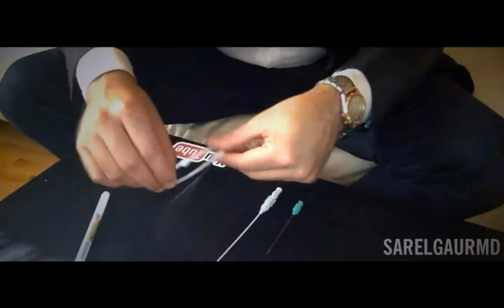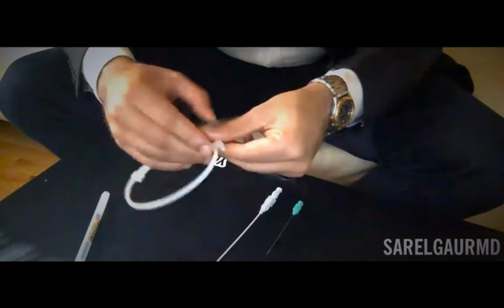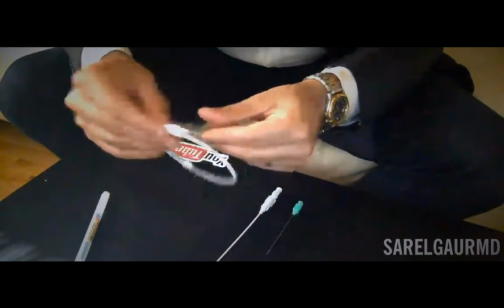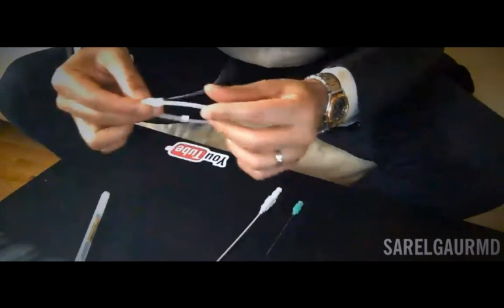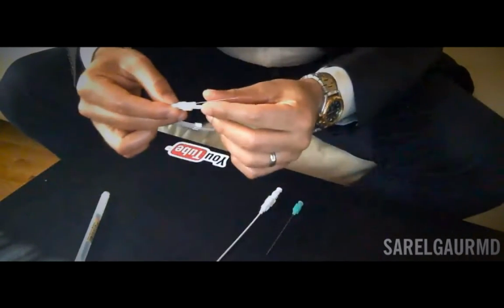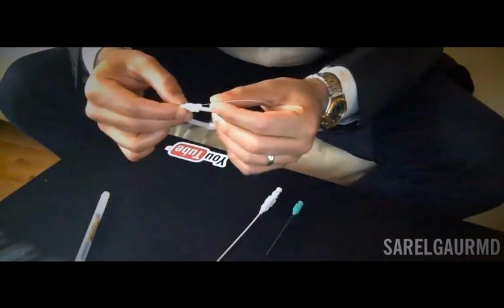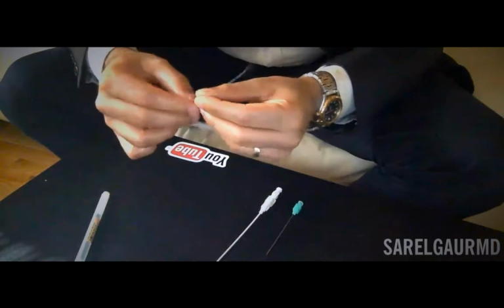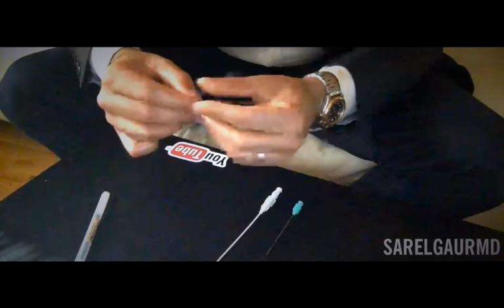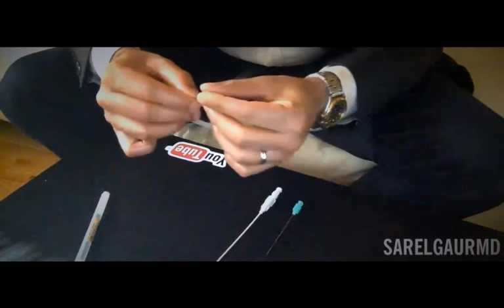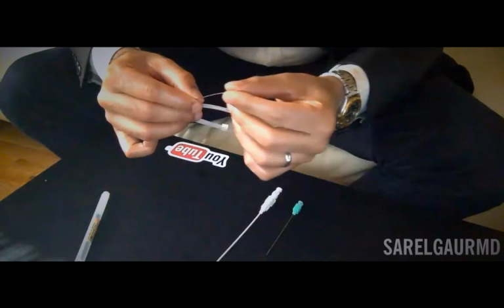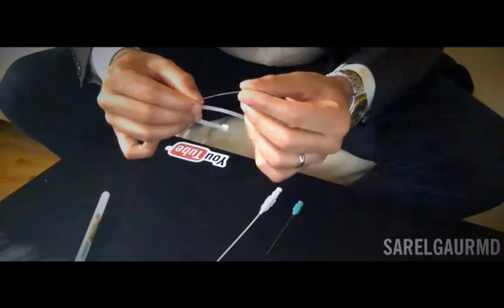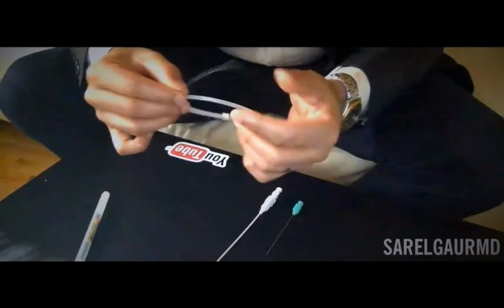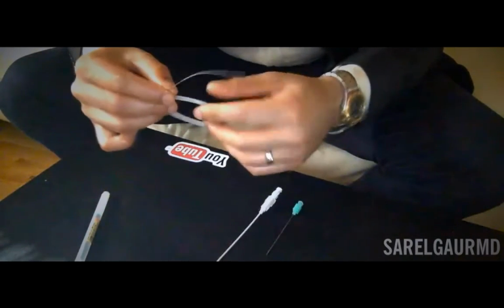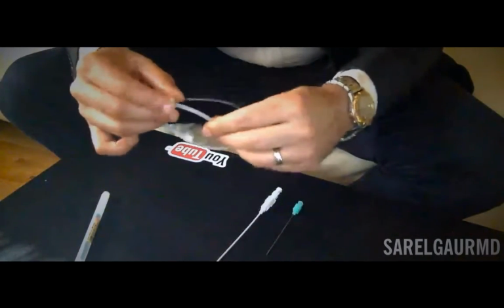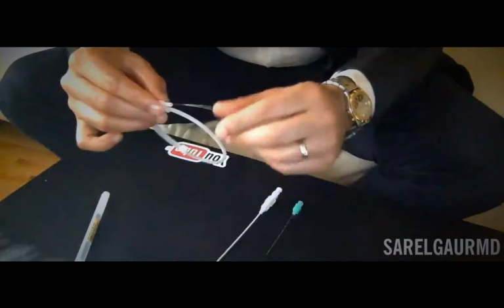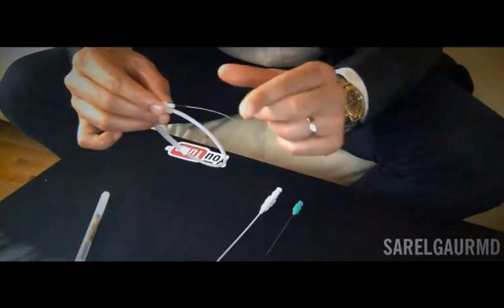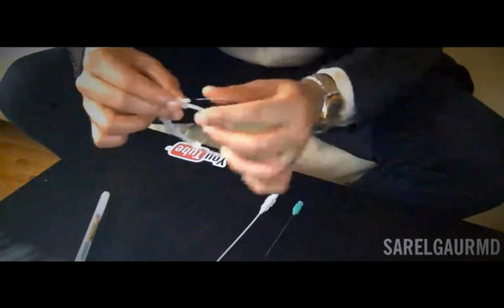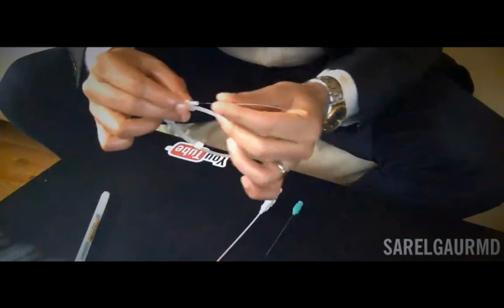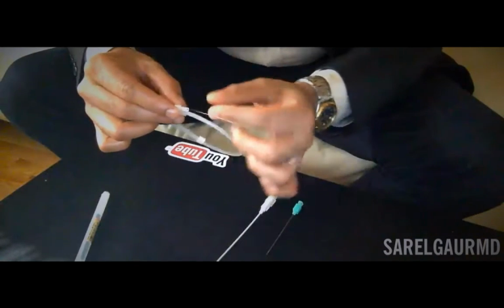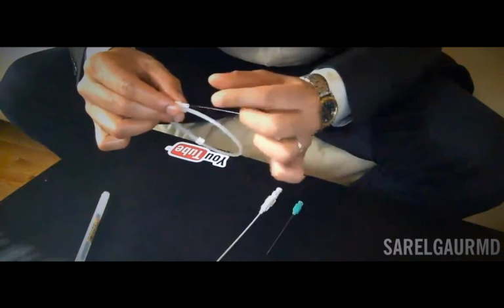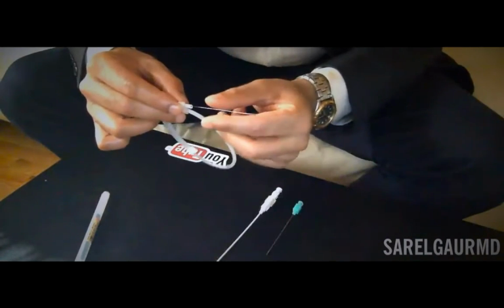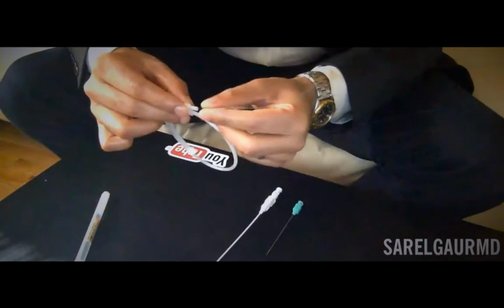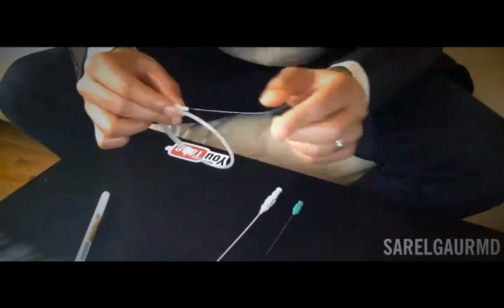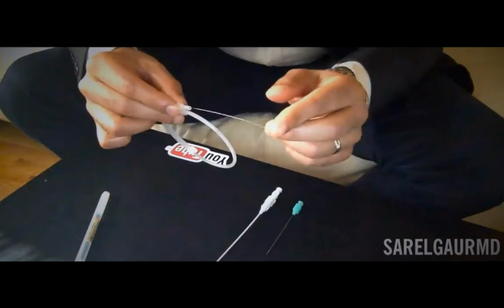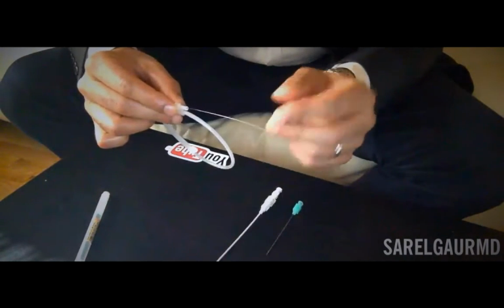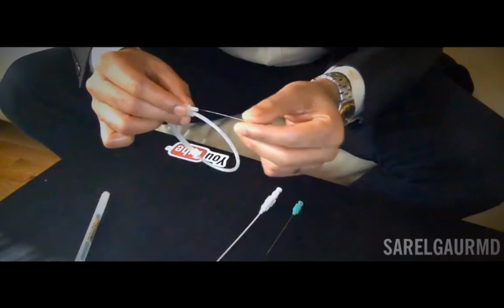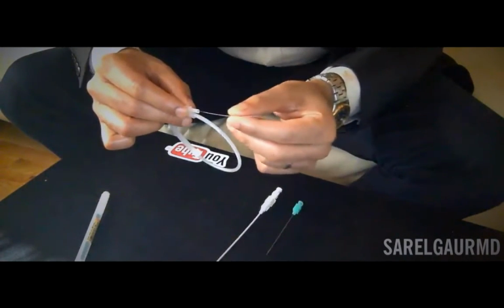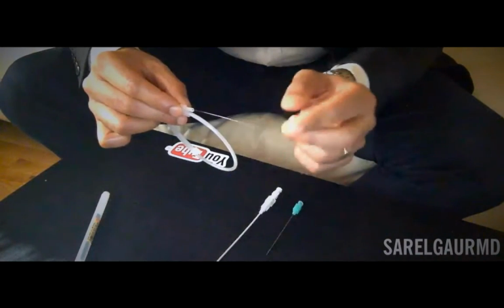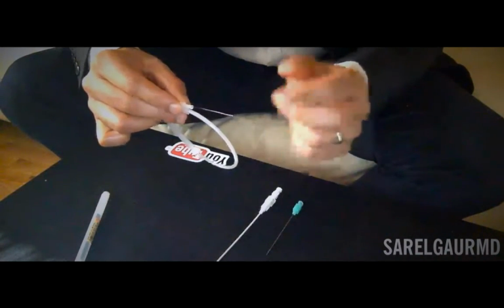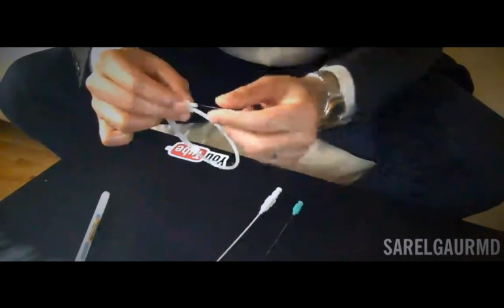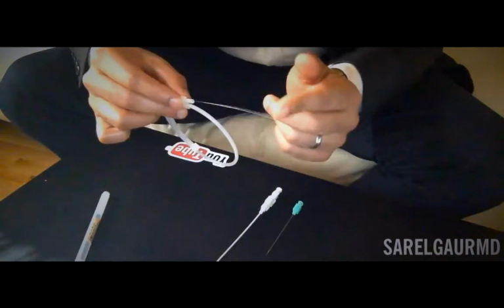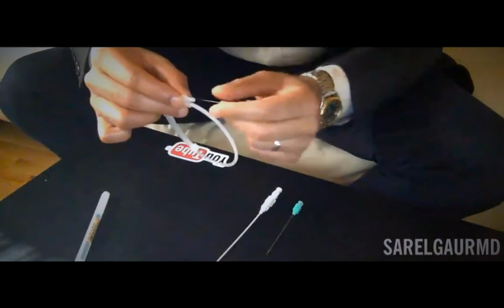Here's the micro wire. You can see this is a very delicate, fine wire. It has a platinum tip, and this is a nitinol backing — so this is a floppy tip — and you always go forward with the floppy tip.